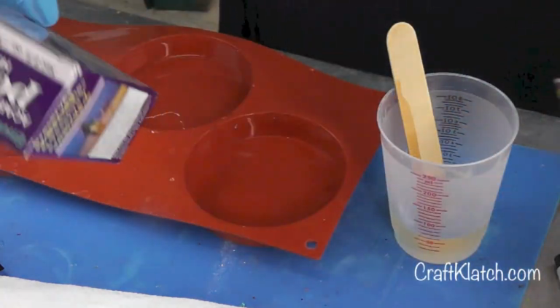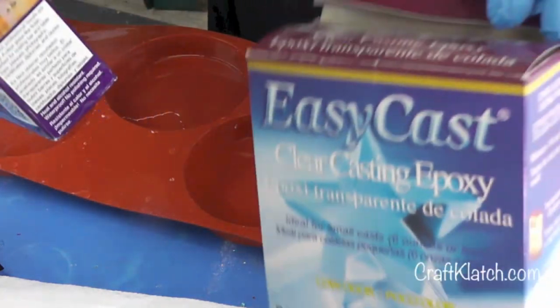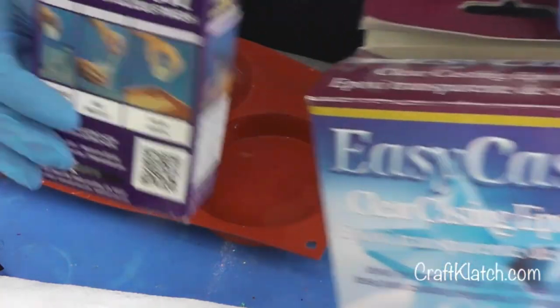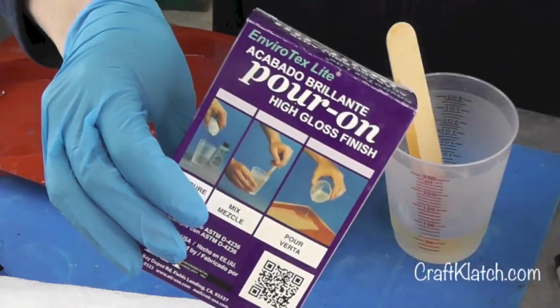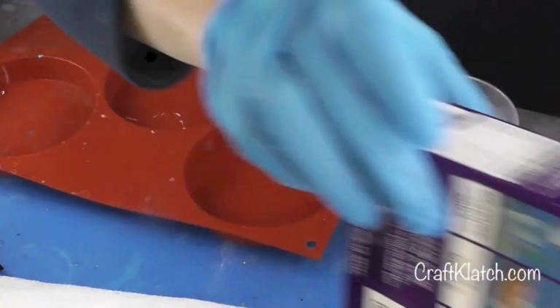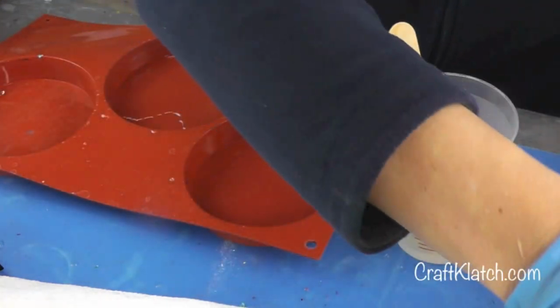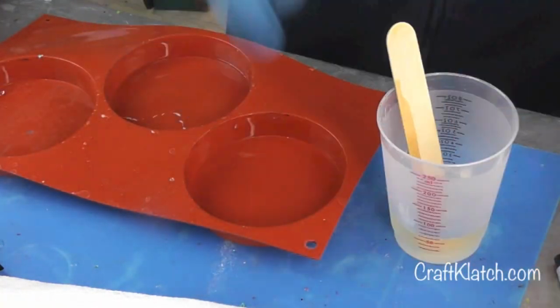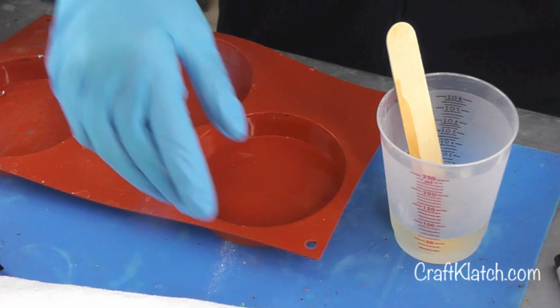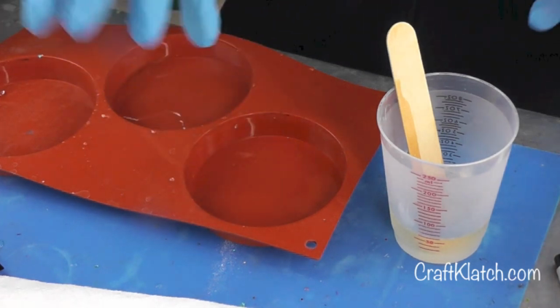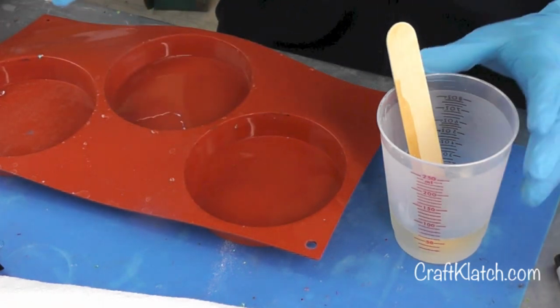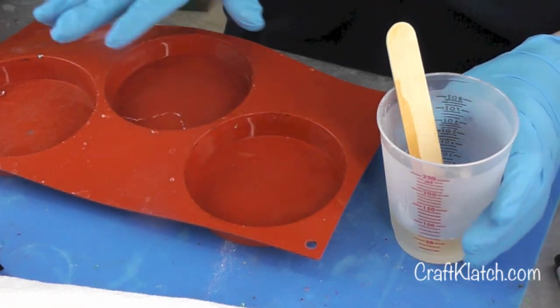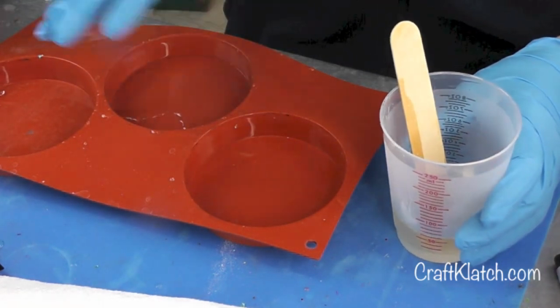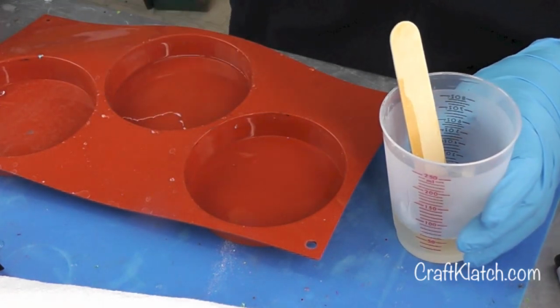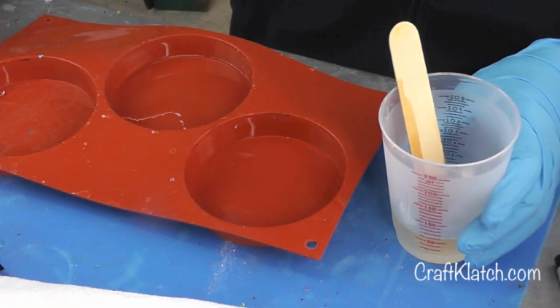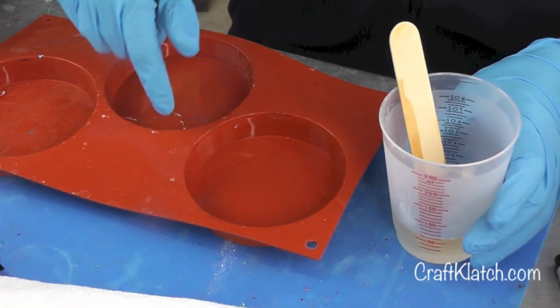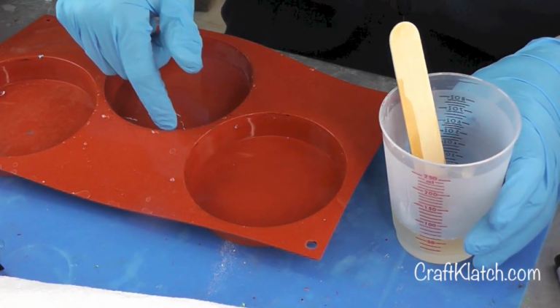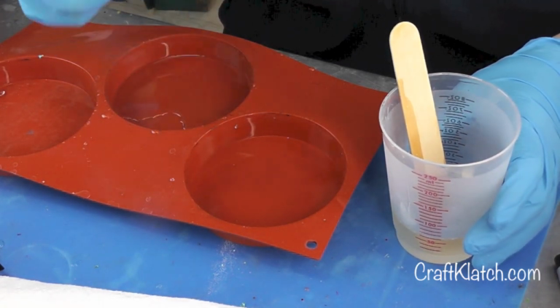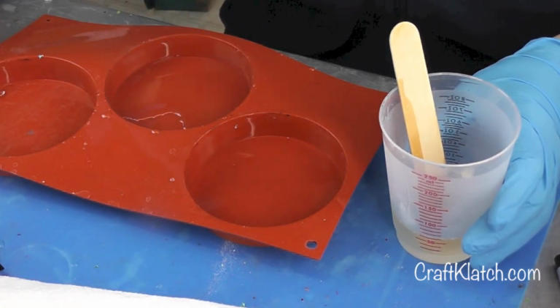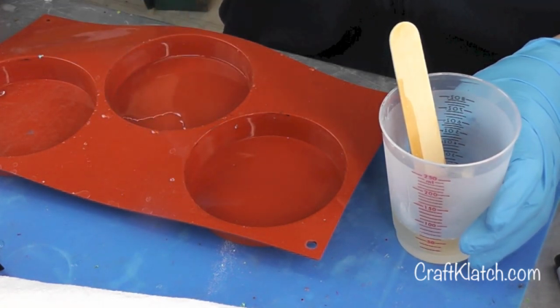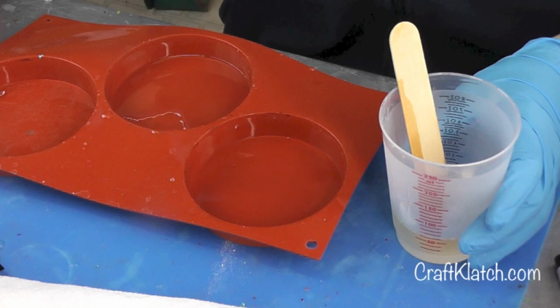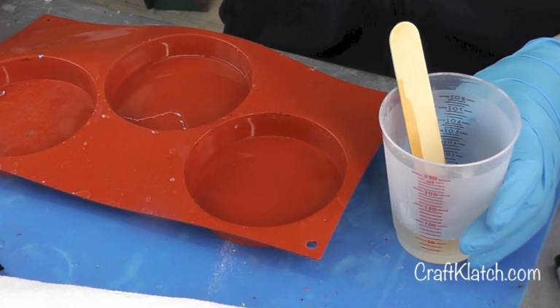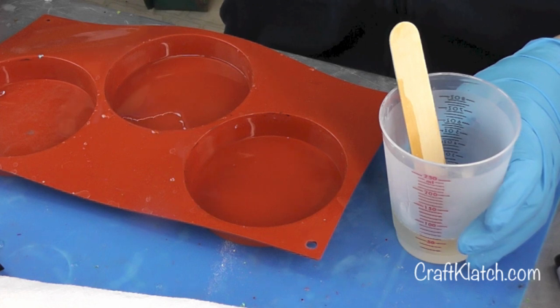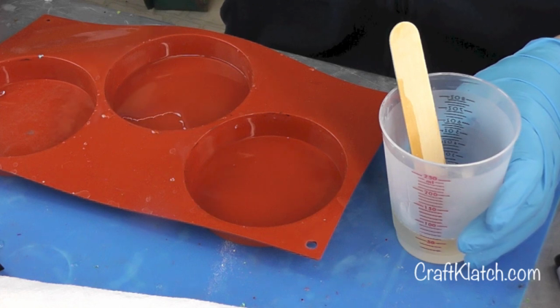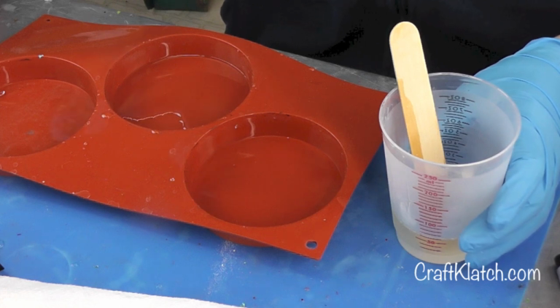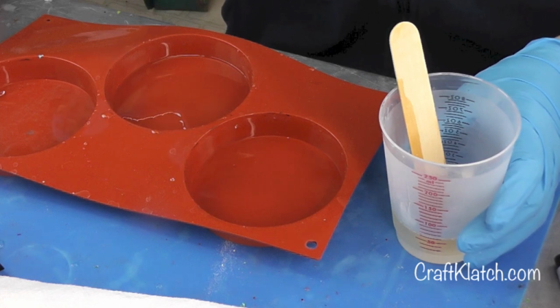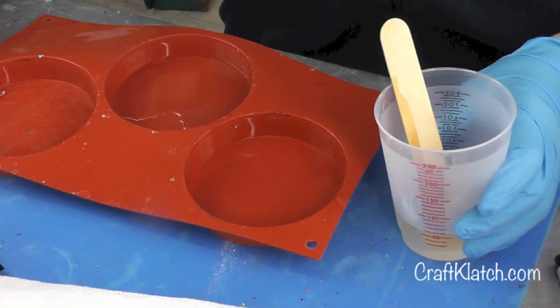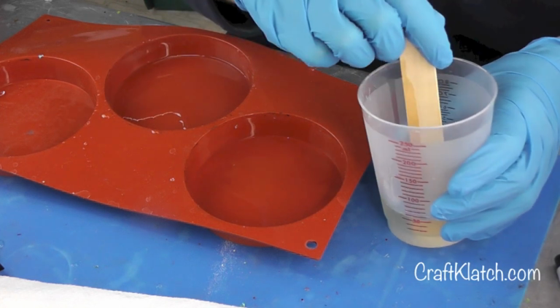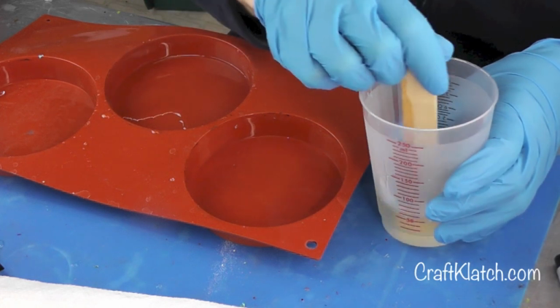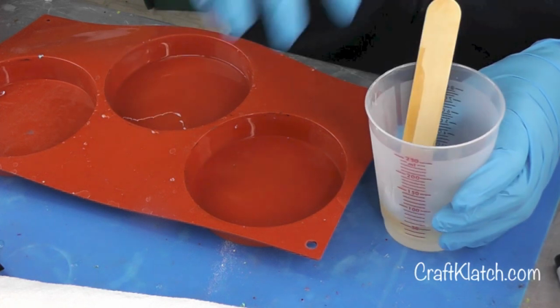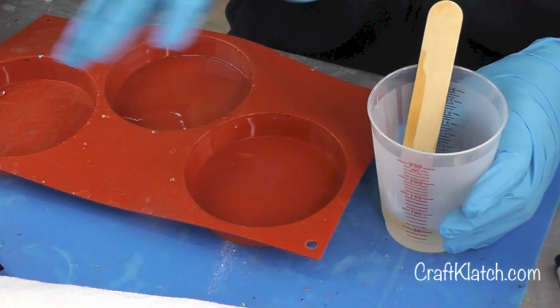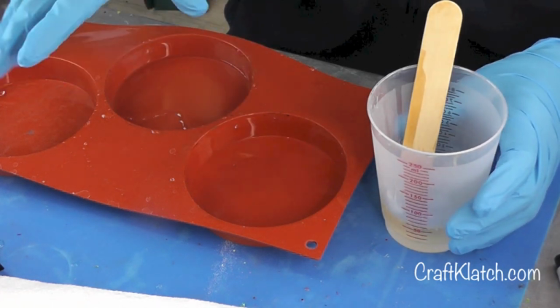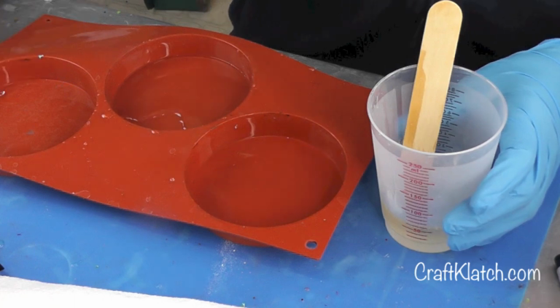I'm using the EasyCast. You can do the EnviroTex Life — whatever works for you is fine. I've got my mold, and if you're looking for the mold I'll have it linked over on my website at craftclutch.com along with the written directions for this and all my other crafts.